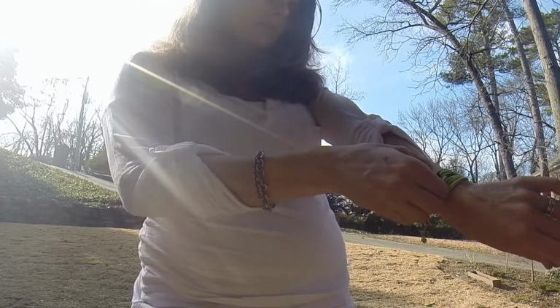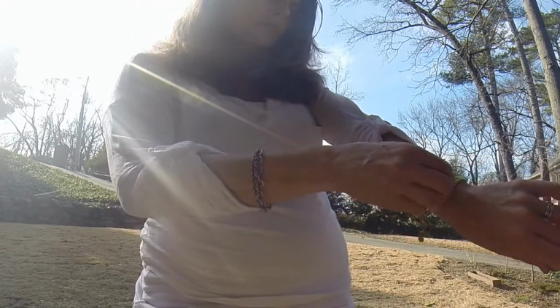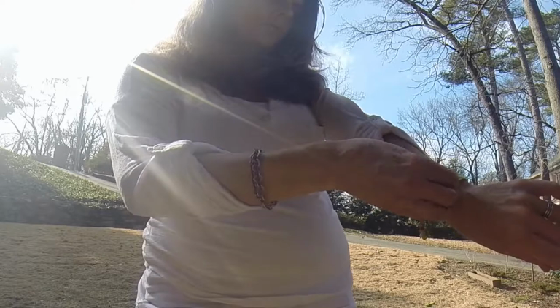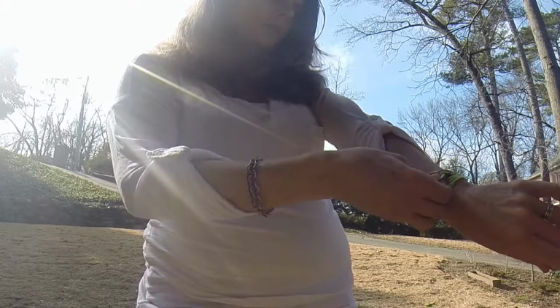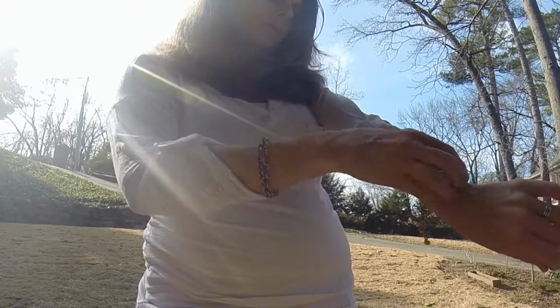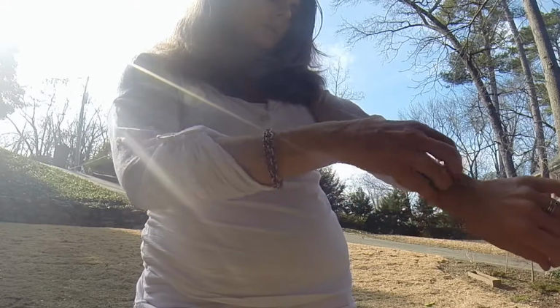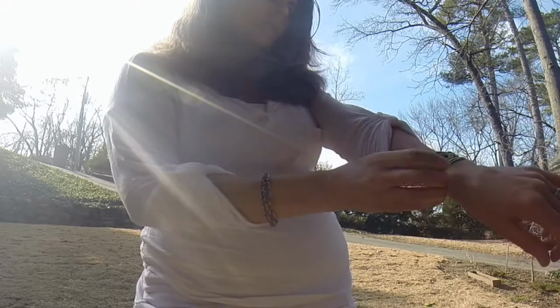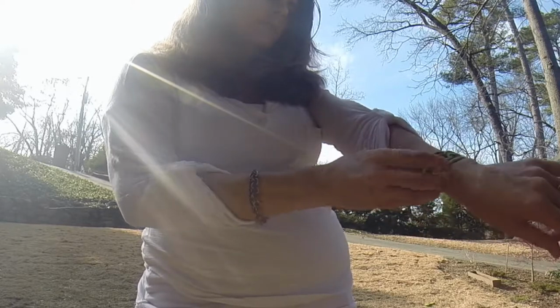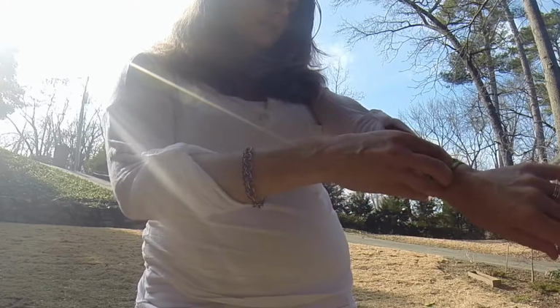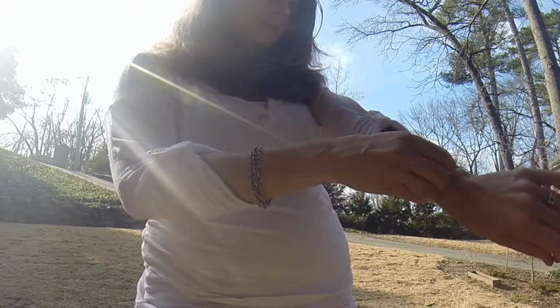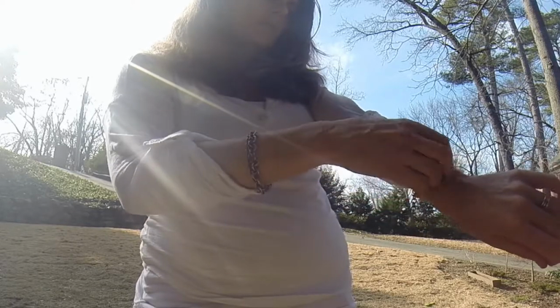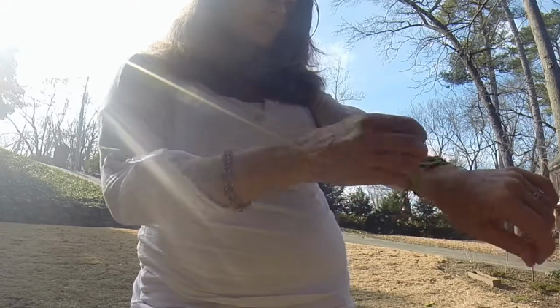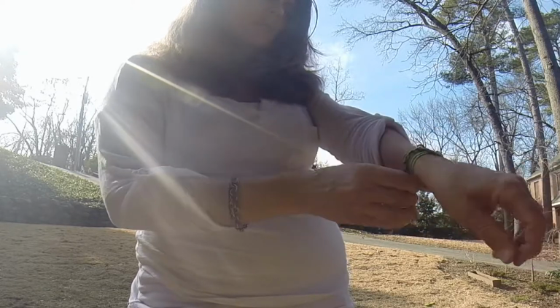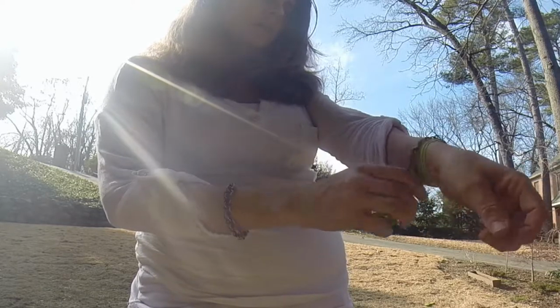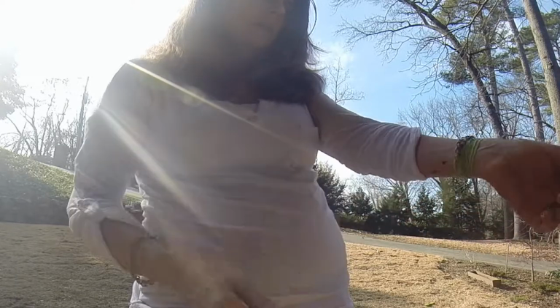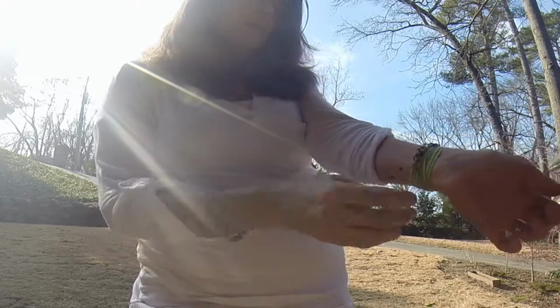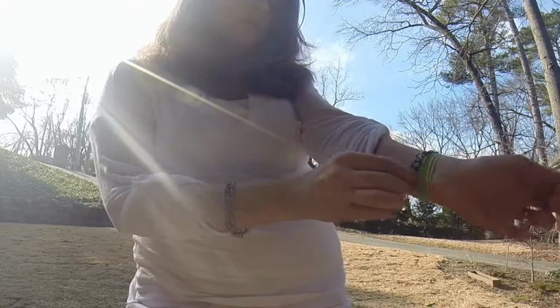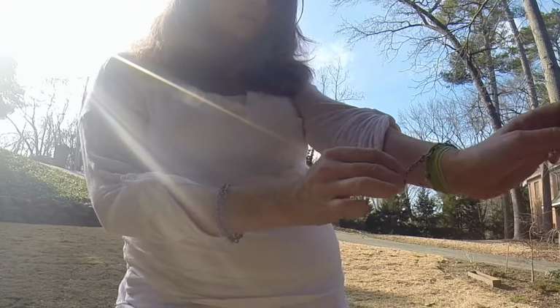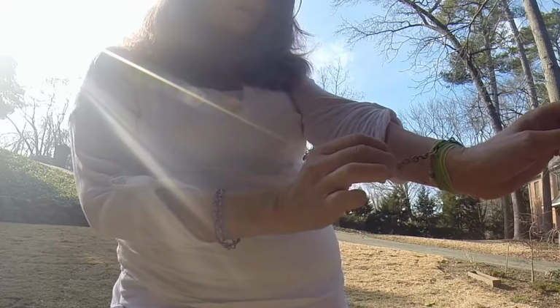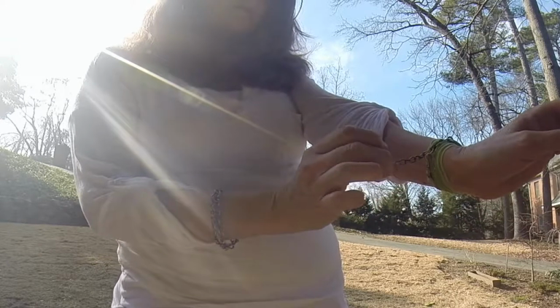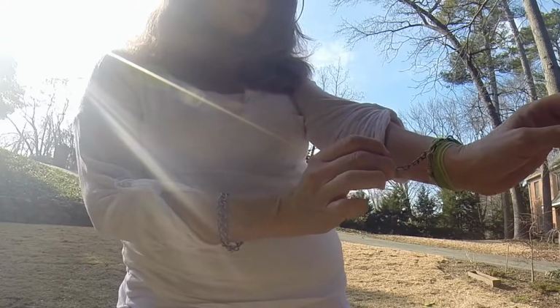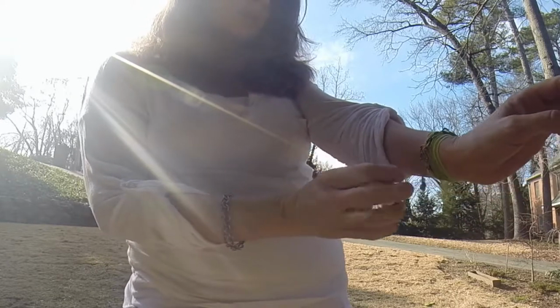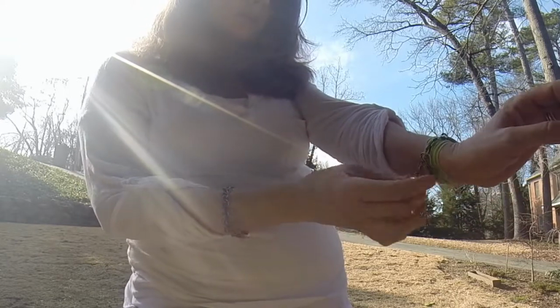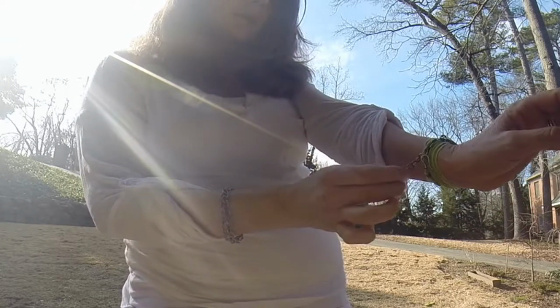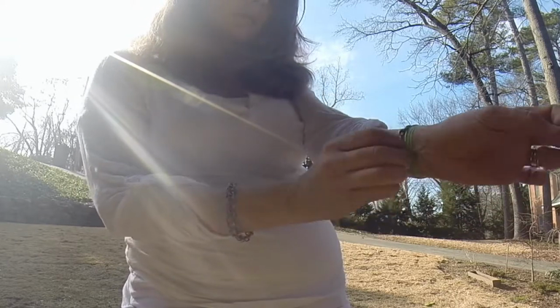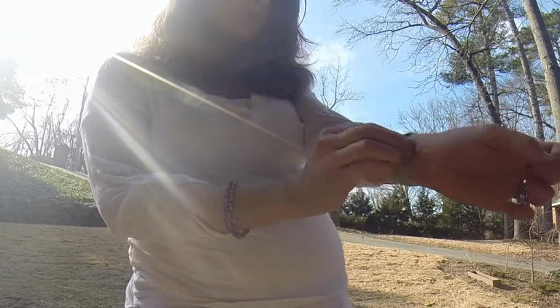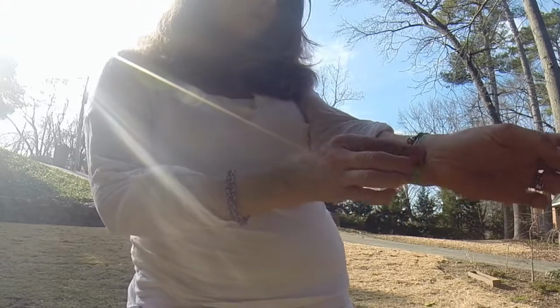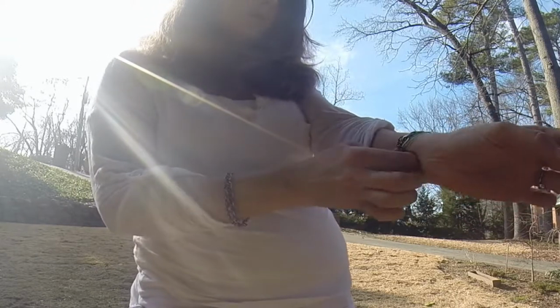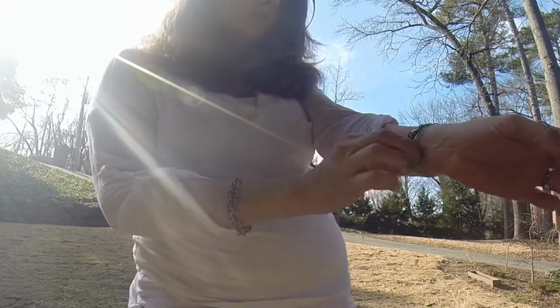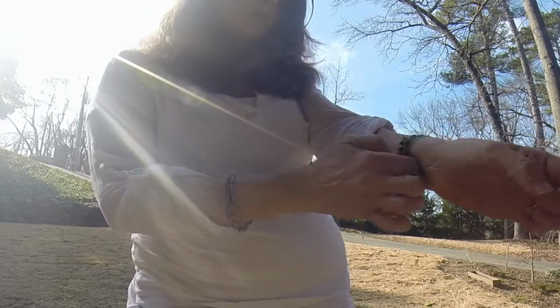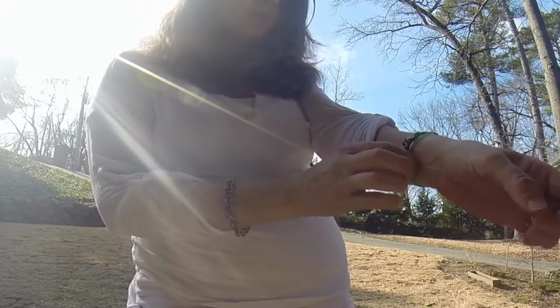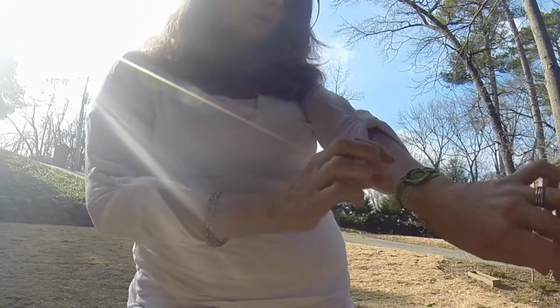Then just pull the pendant up, kind of tuck the silk underneath, and then you can either let the pretty little chain hang or you can just tuck it in.